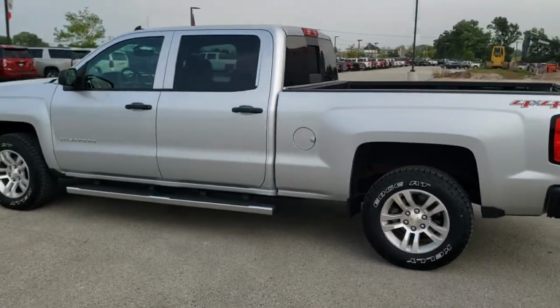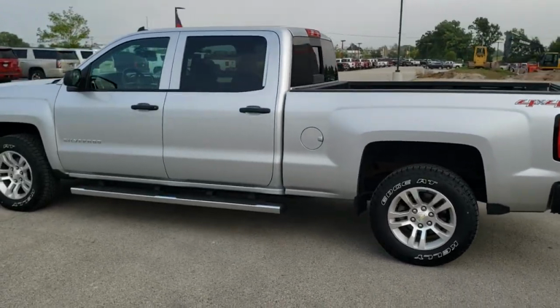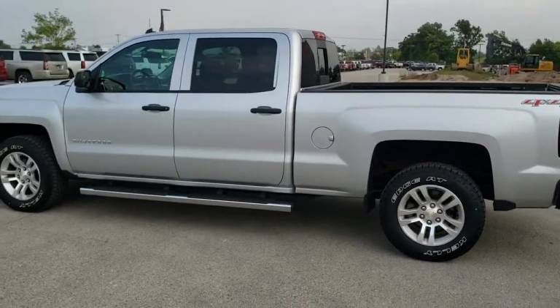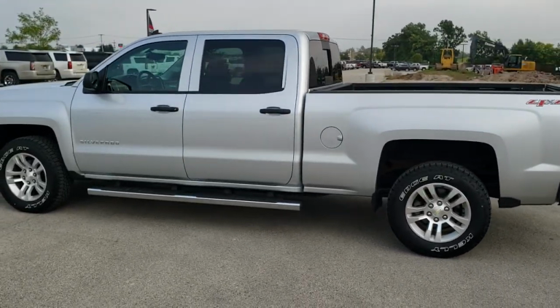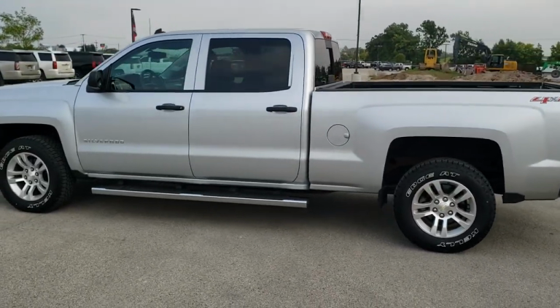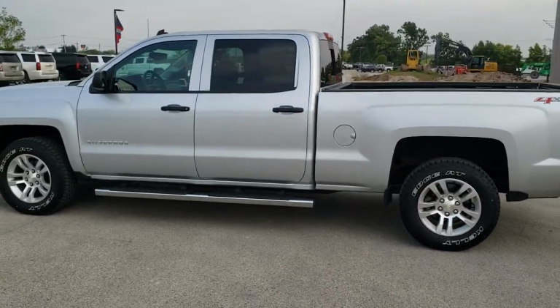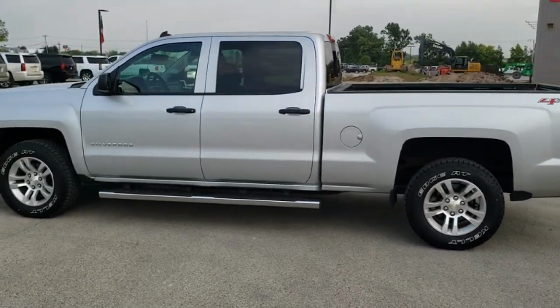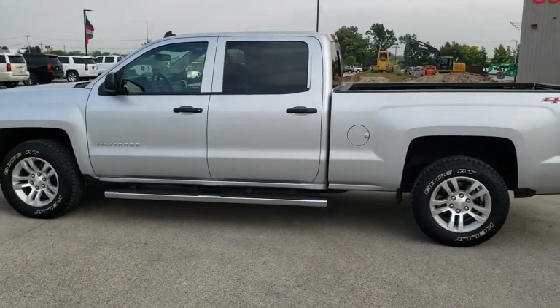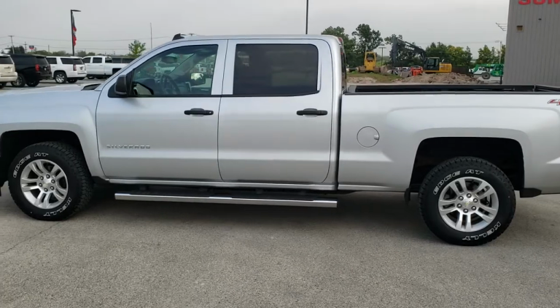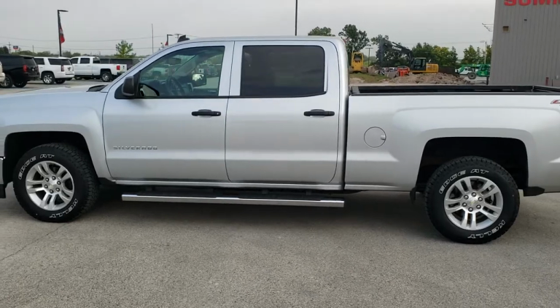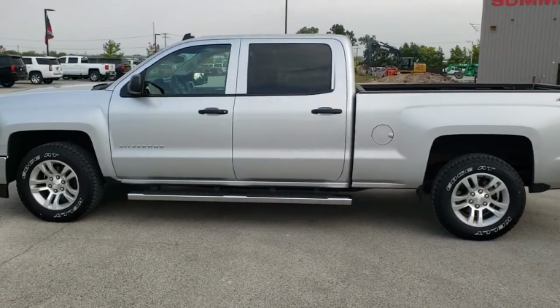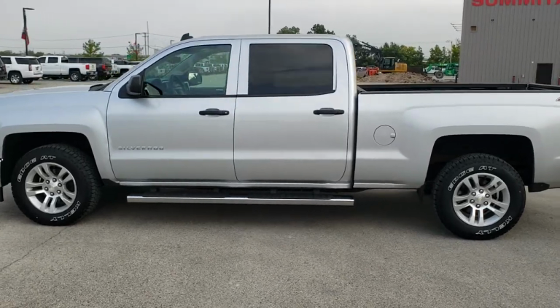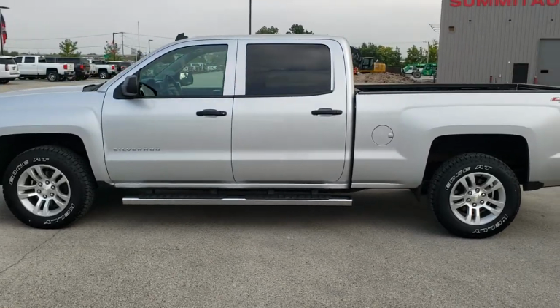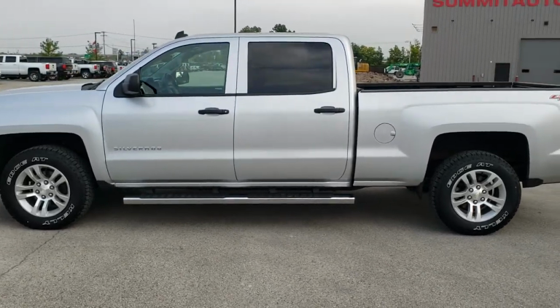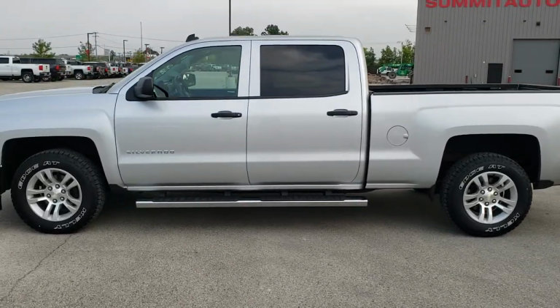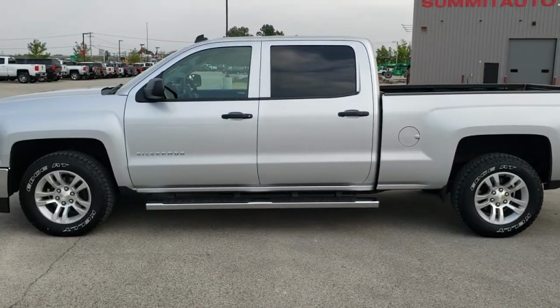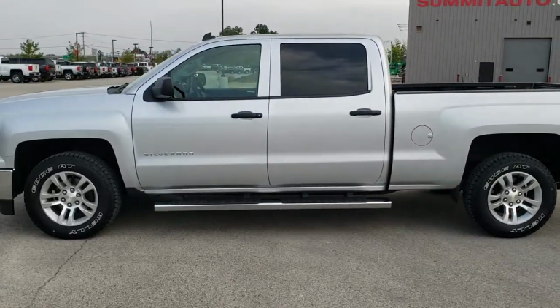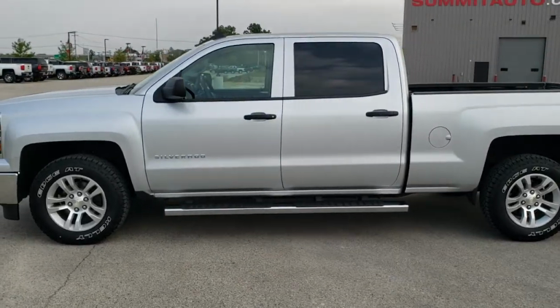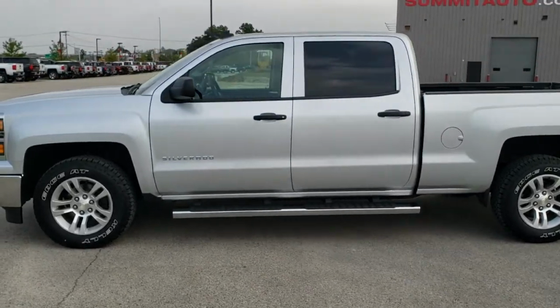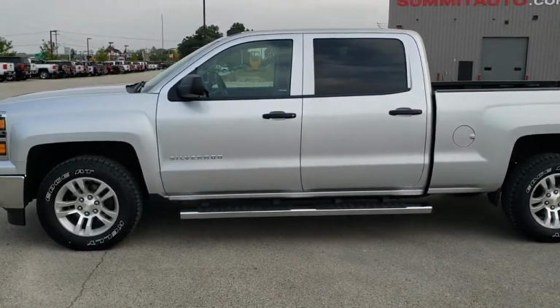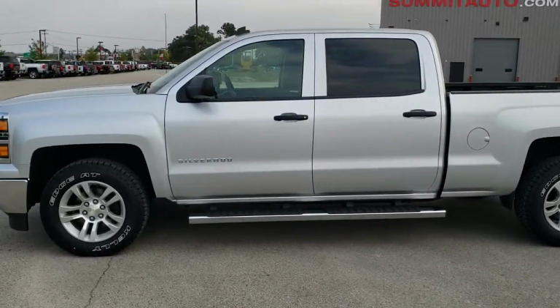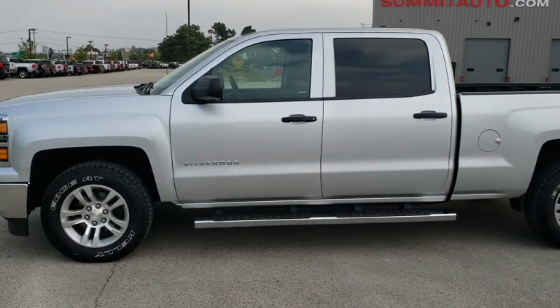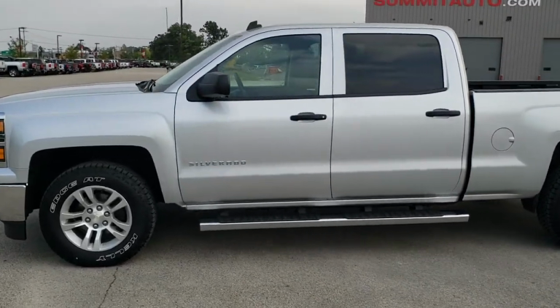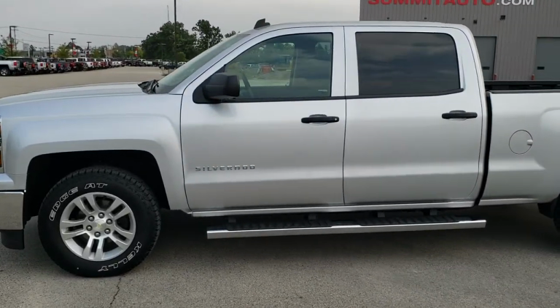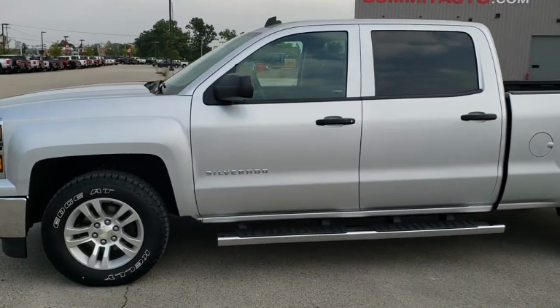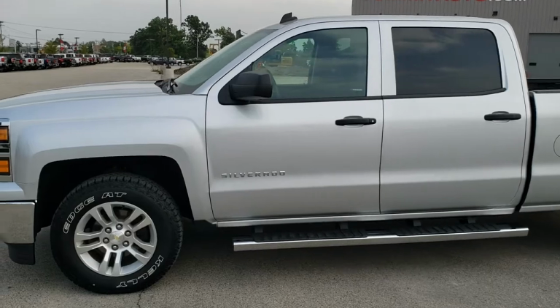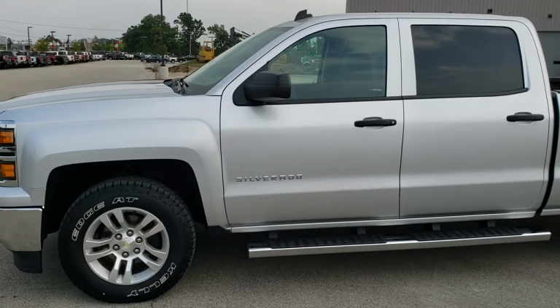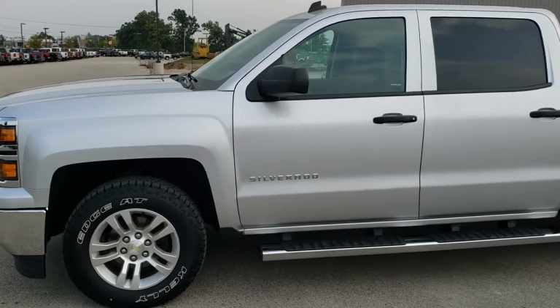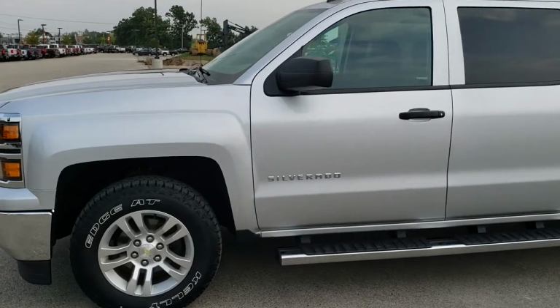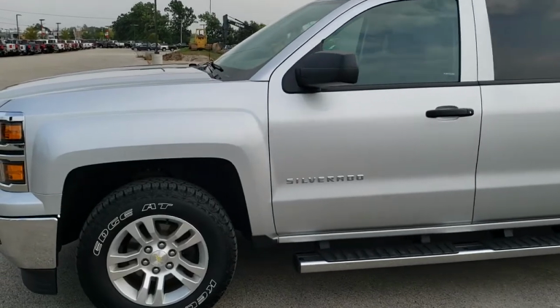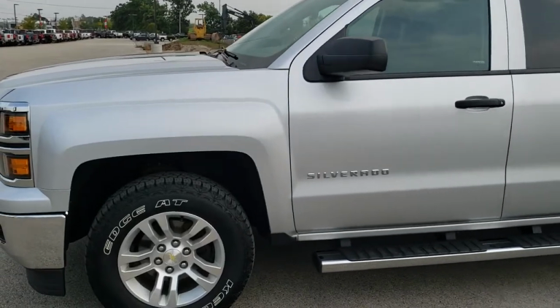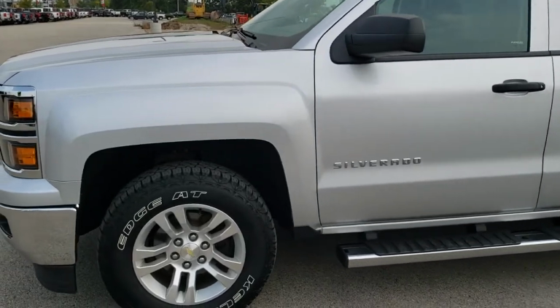If you want to check out all the photos on this truck, in the upper right hand part of the screen is a link right to our website where you can apply for financing, get pre-approved, and see all the photos of this truck.